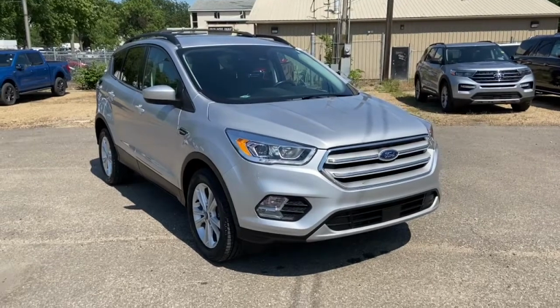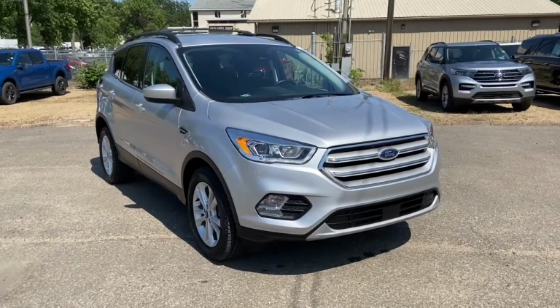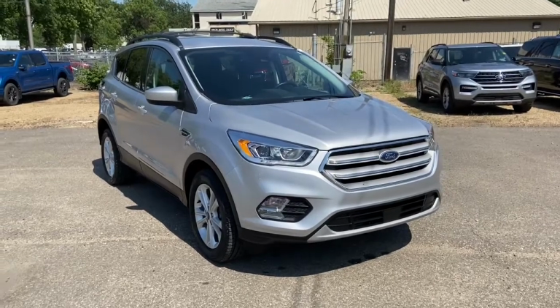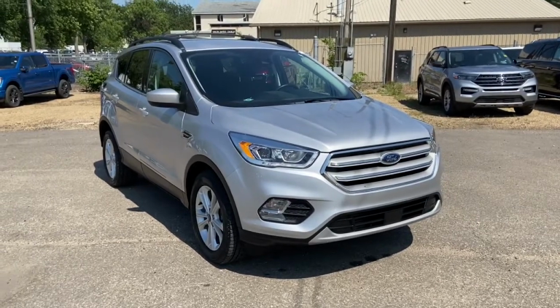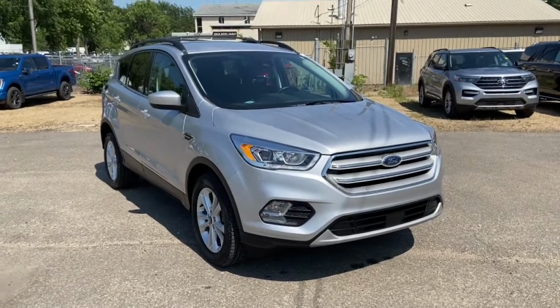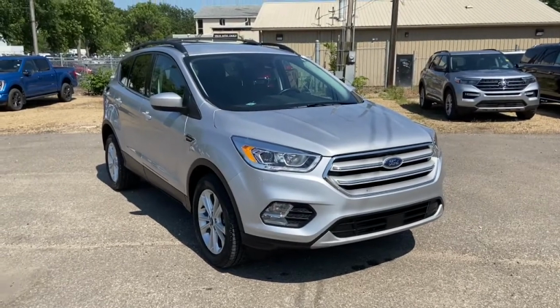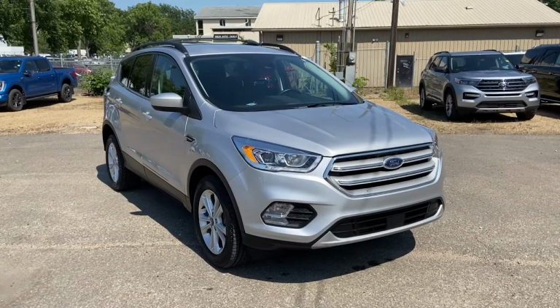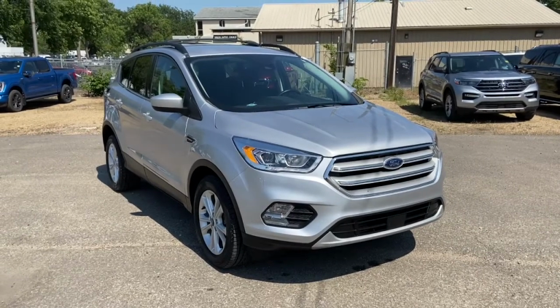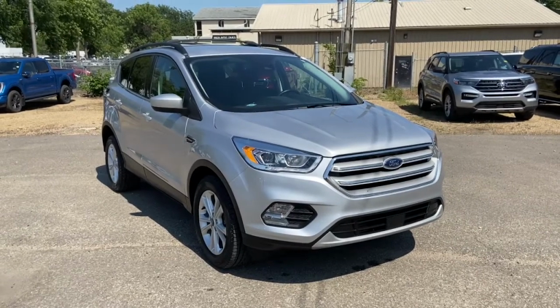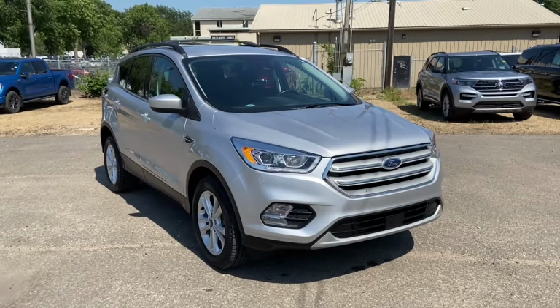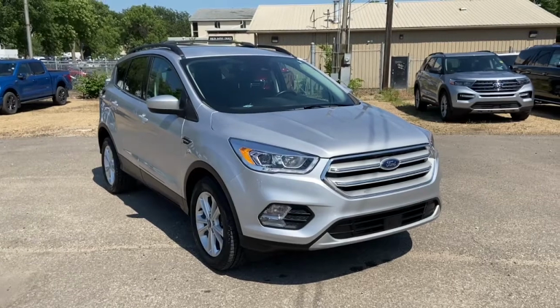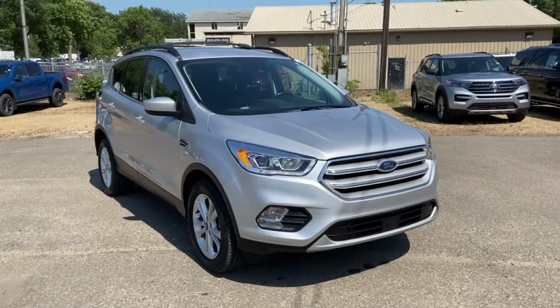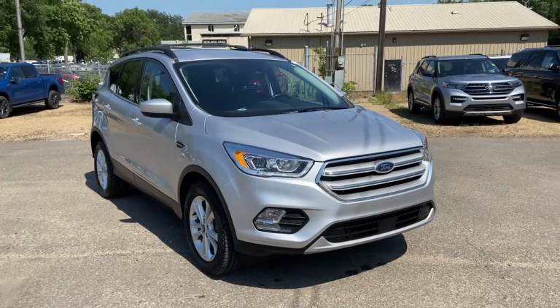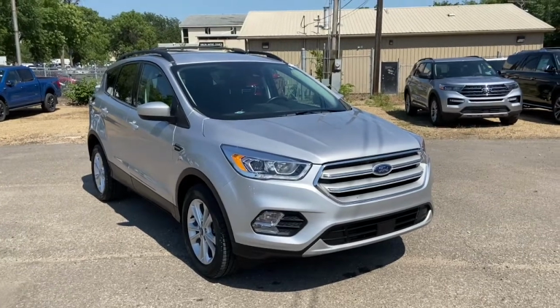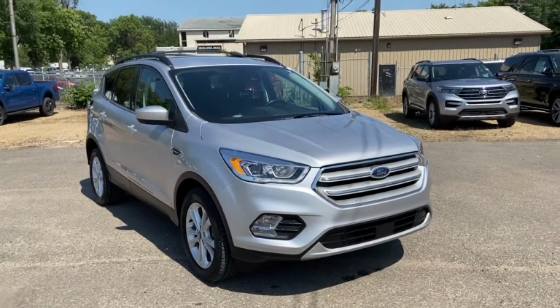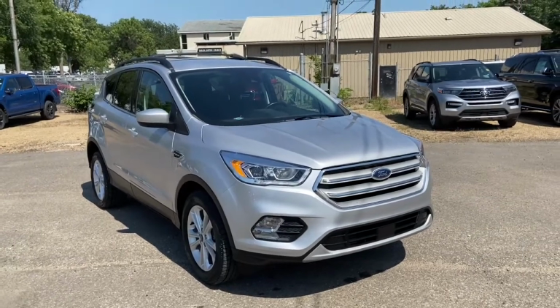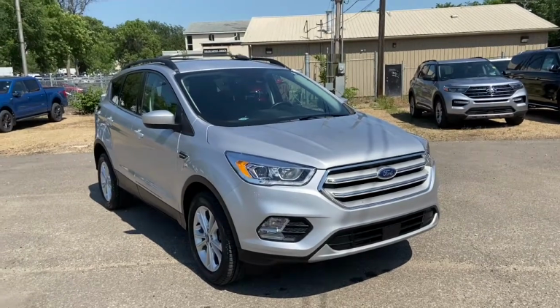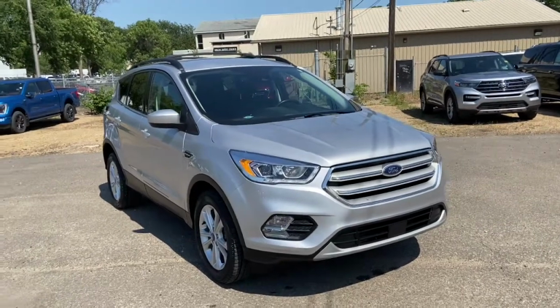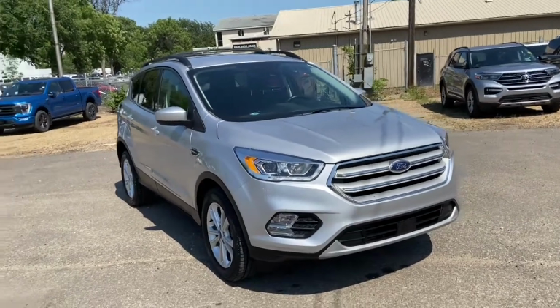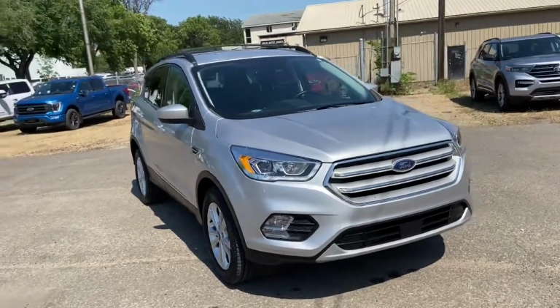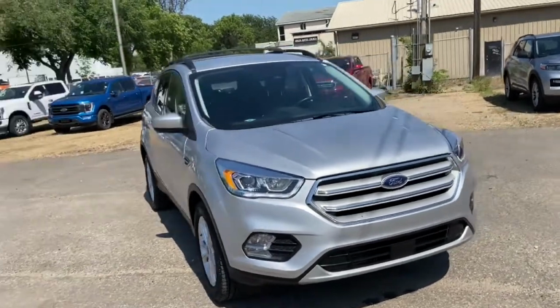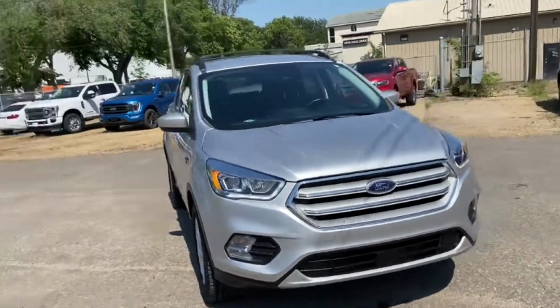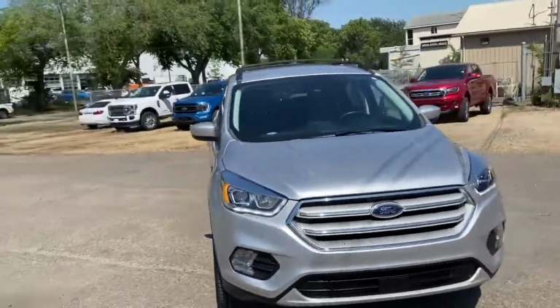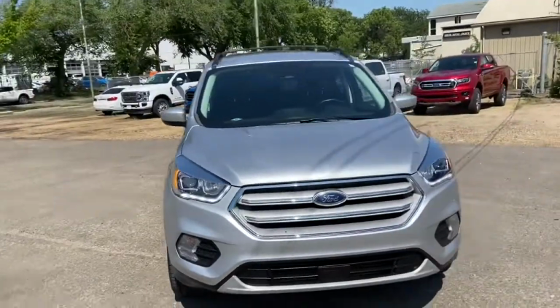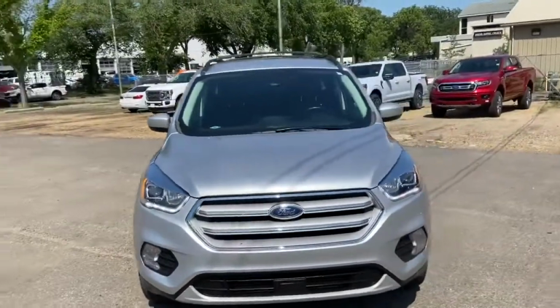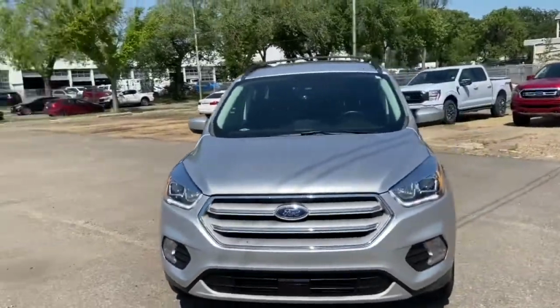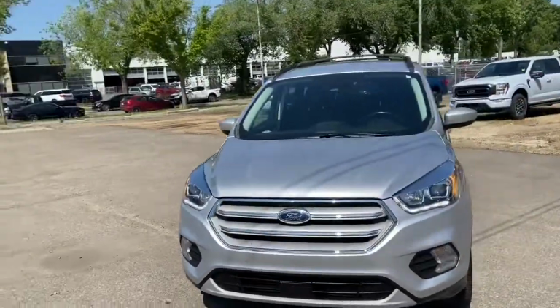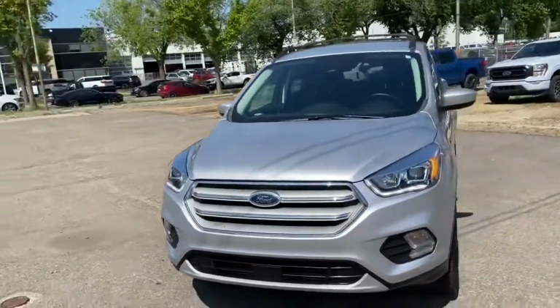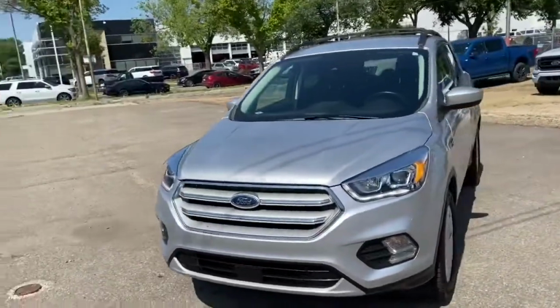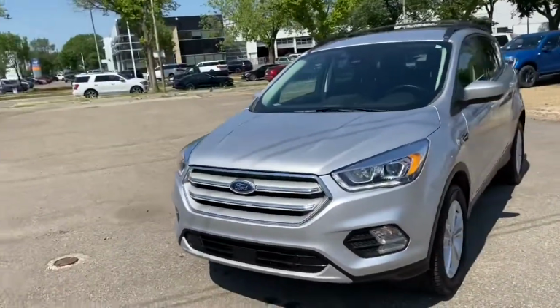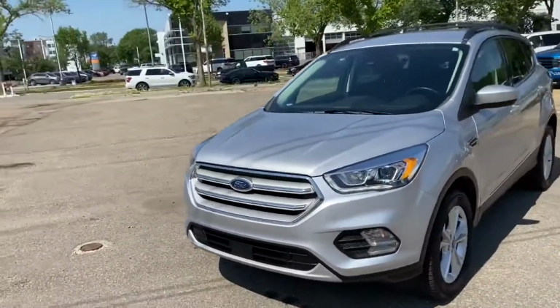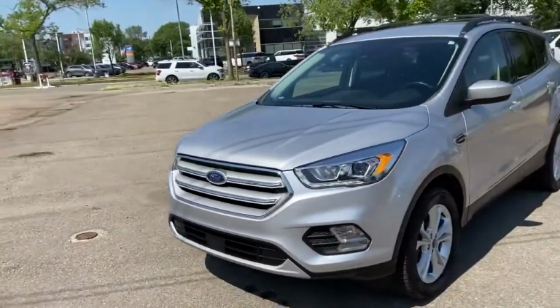Hey, it's Lindsay again at Waterloo Ford Lincoln. Today I'm showing you this 2018 Ford Escape SEL in silver. This Escape has the two-liter four-cylinder EcoBoost engine with automatic transmission and four-wheel drive.